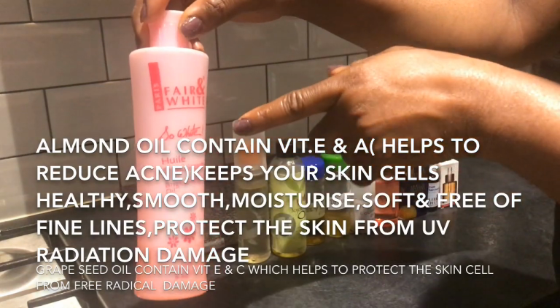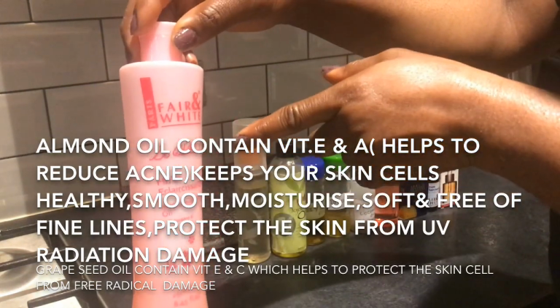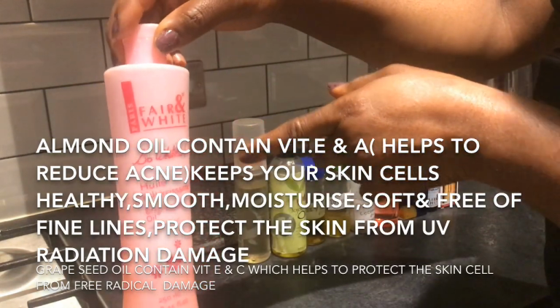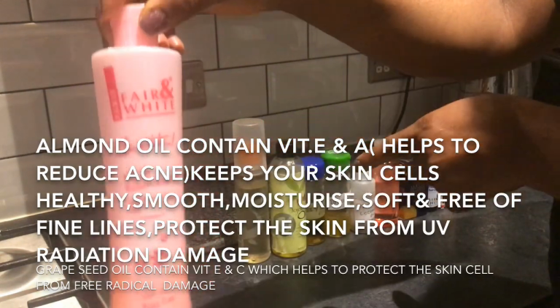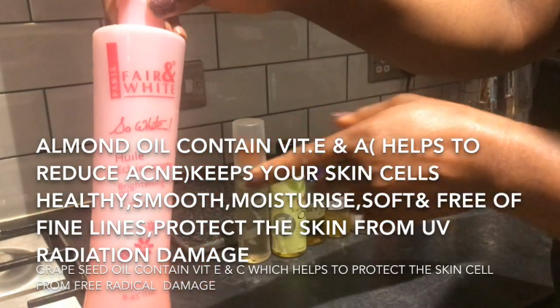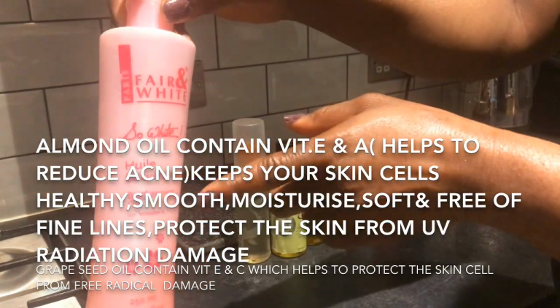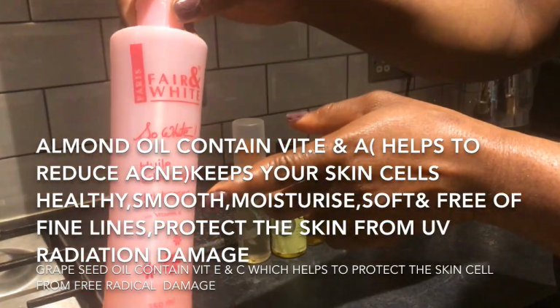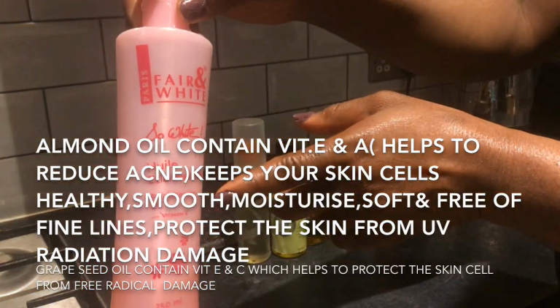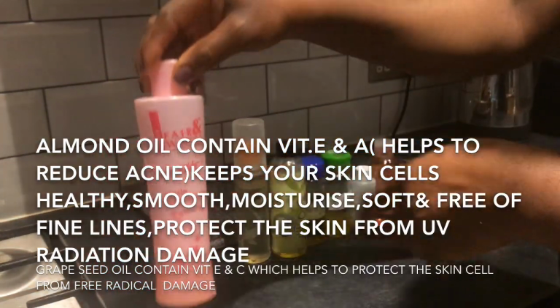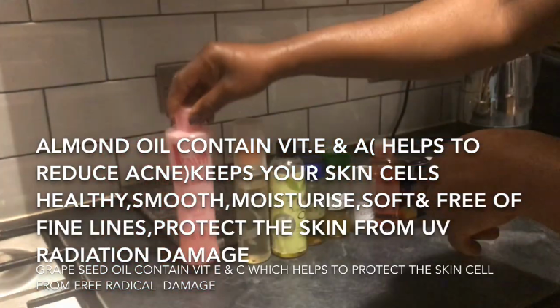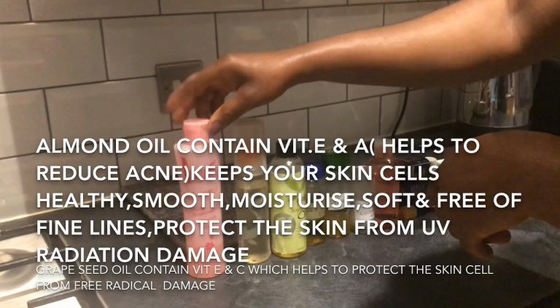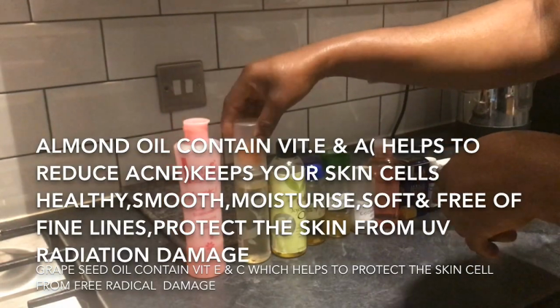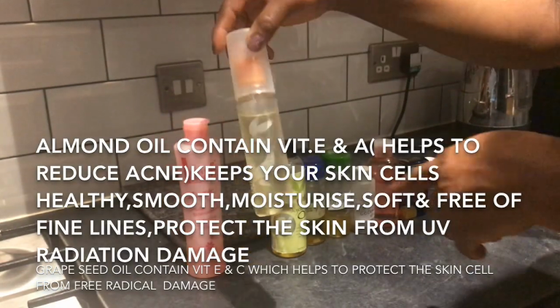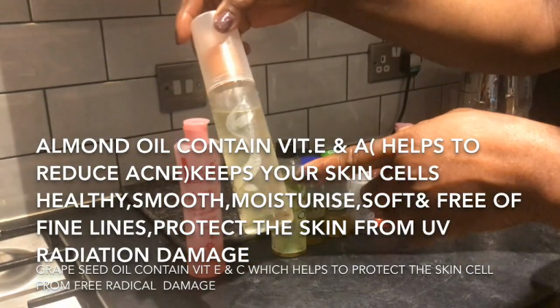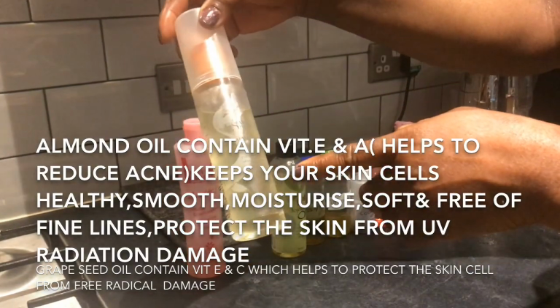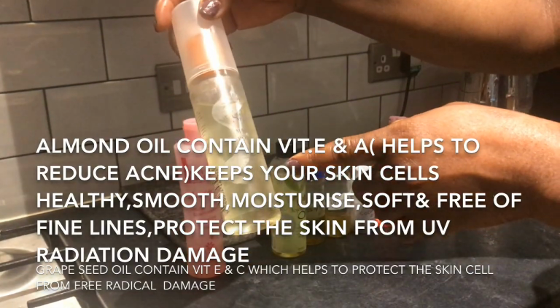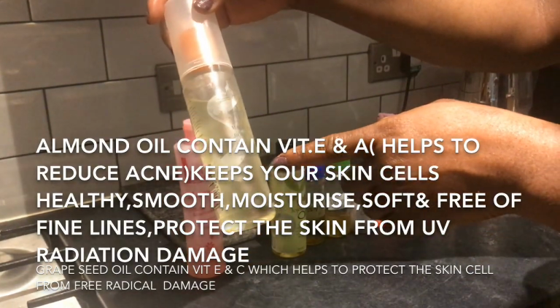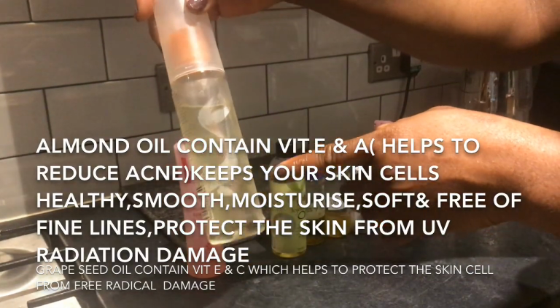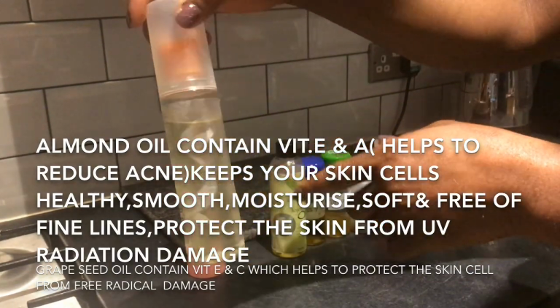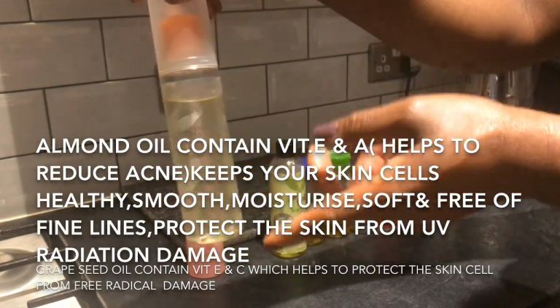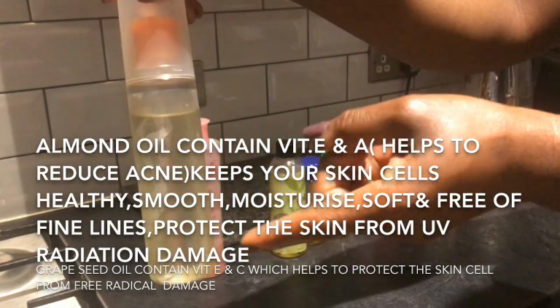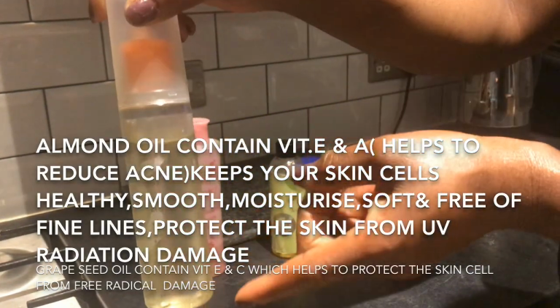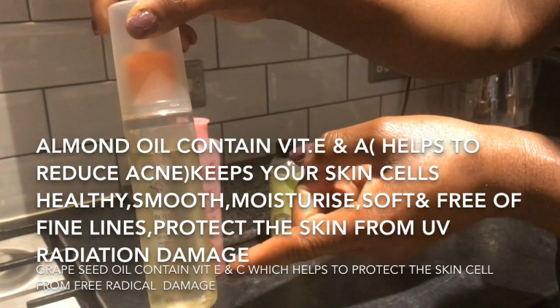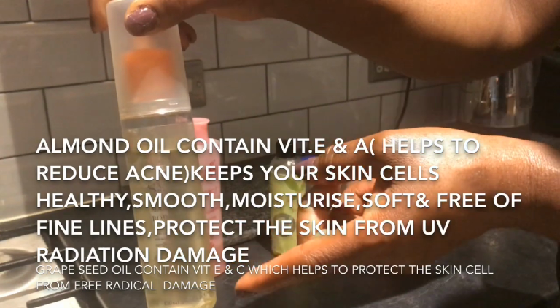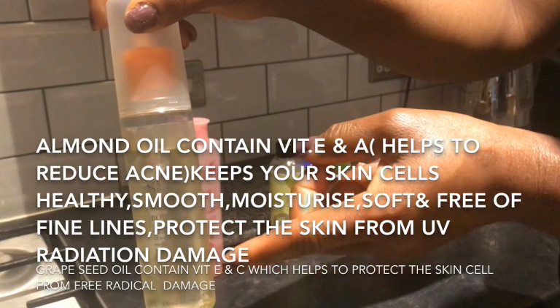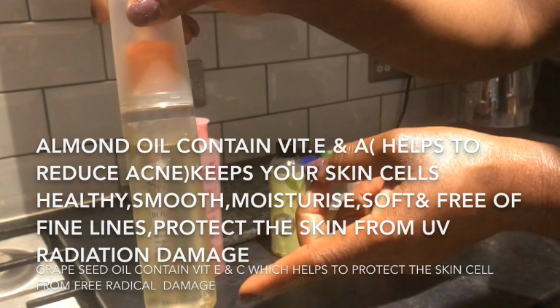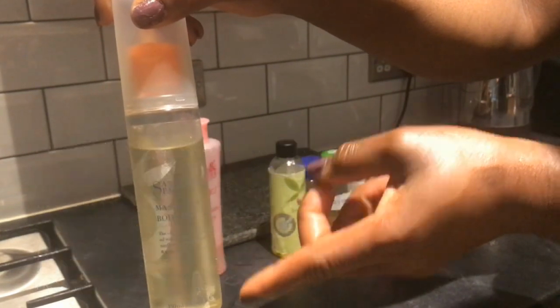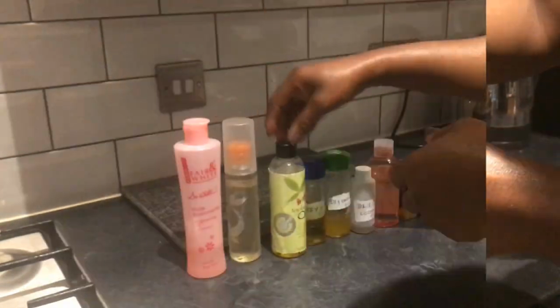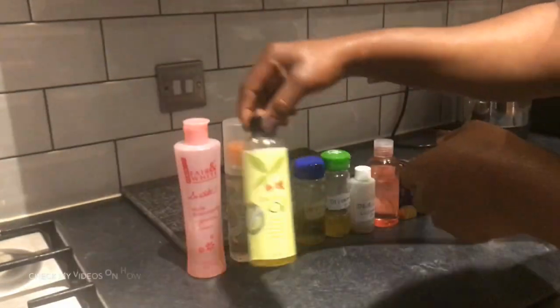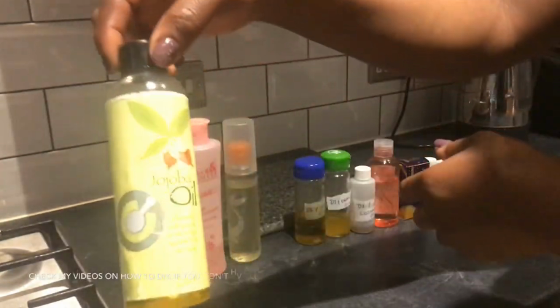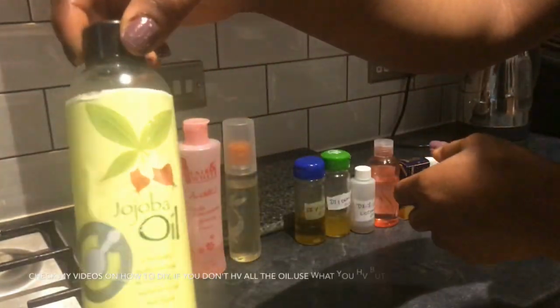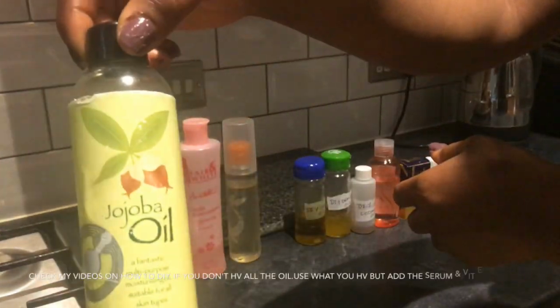I'm going to be mixing into the Fair and White brightening oil. This is the Fair and White brightening oil, and this is the massage and body oil. It contains almond oil and grapeseed oil.